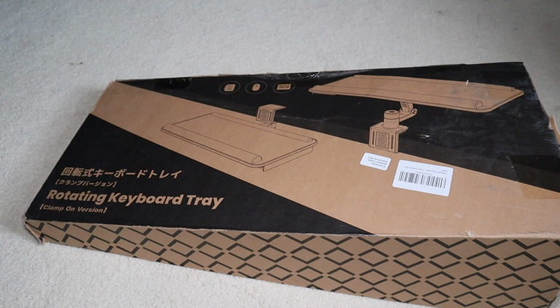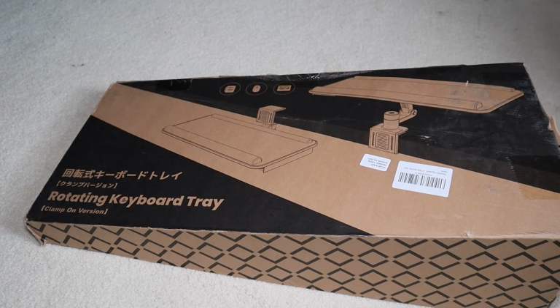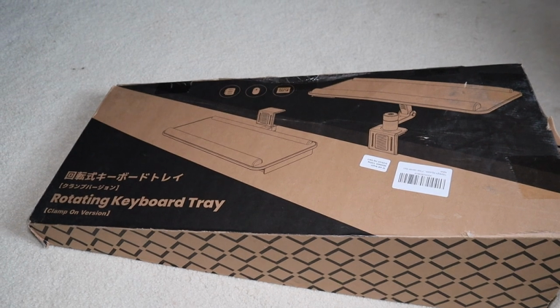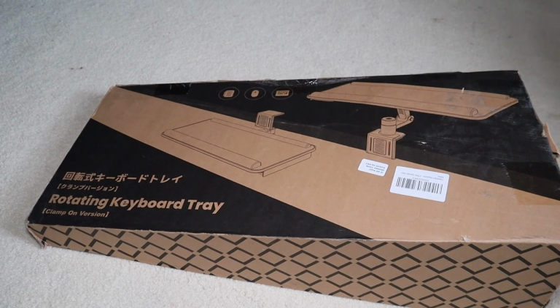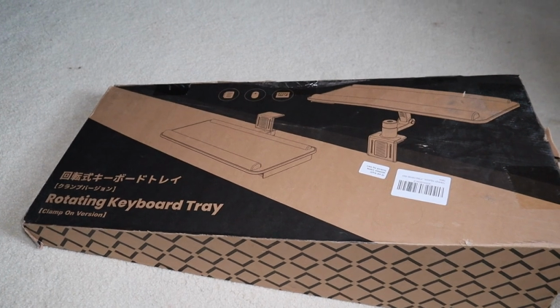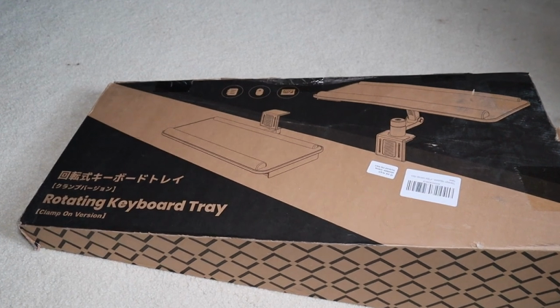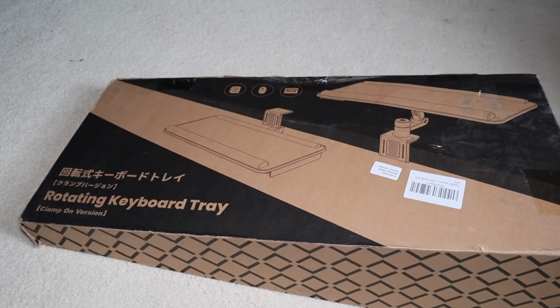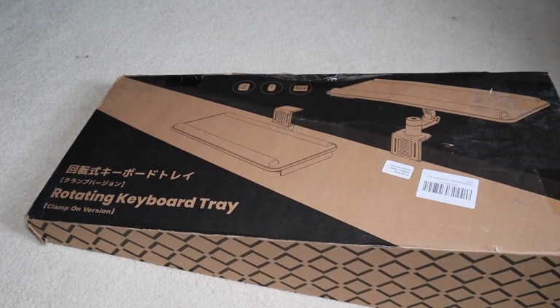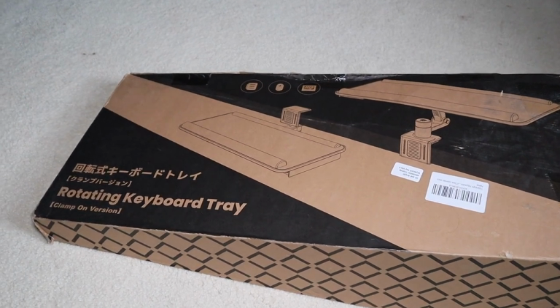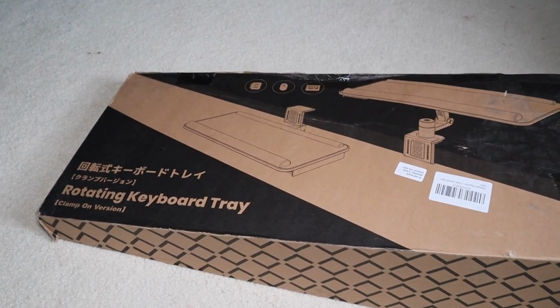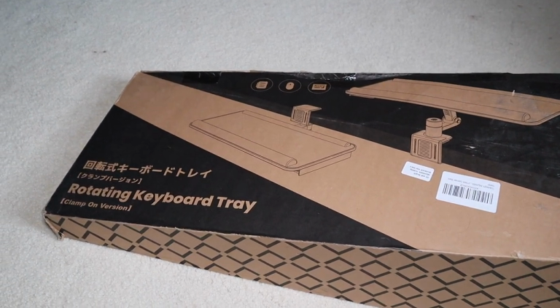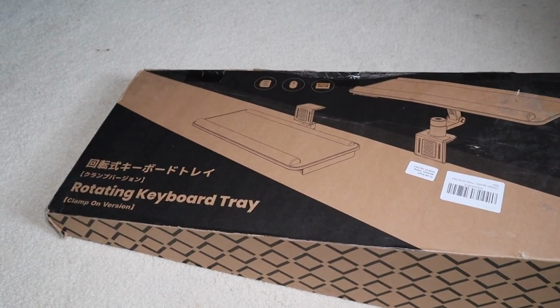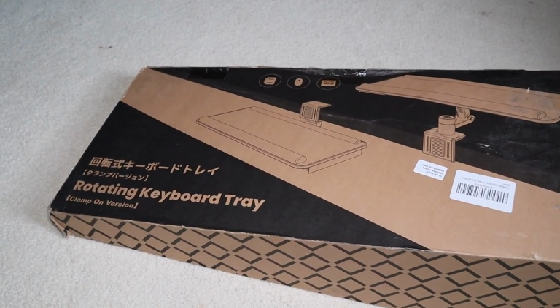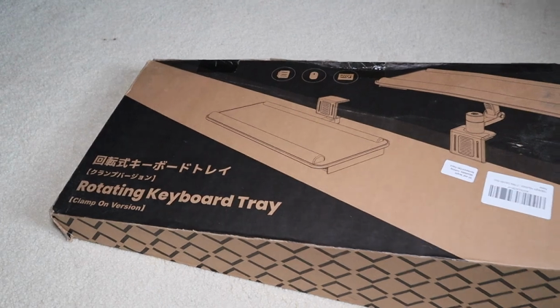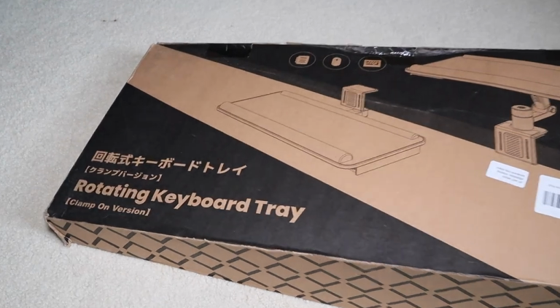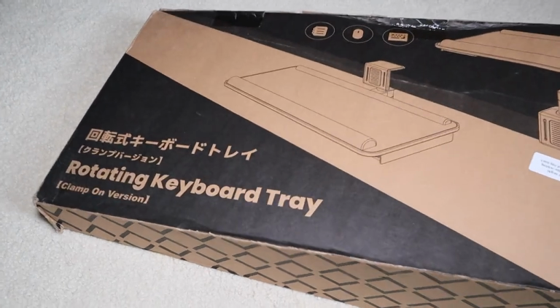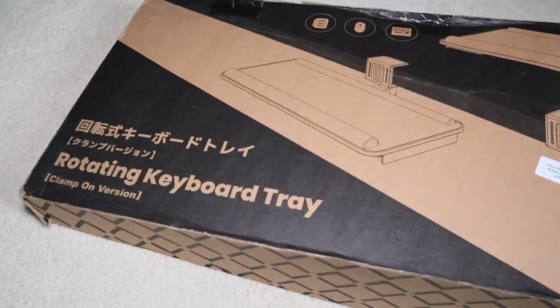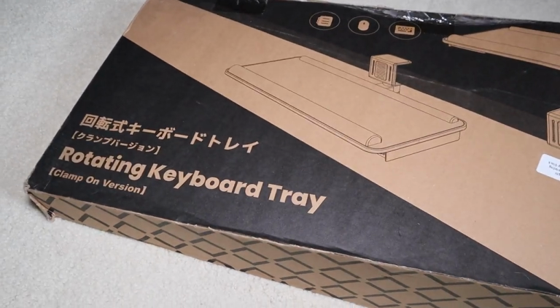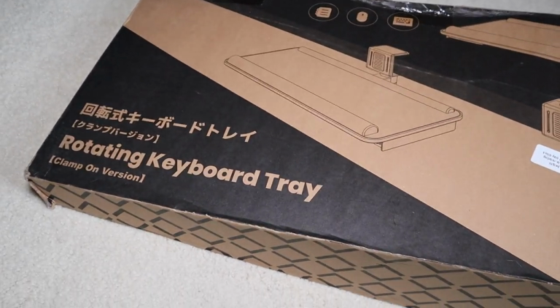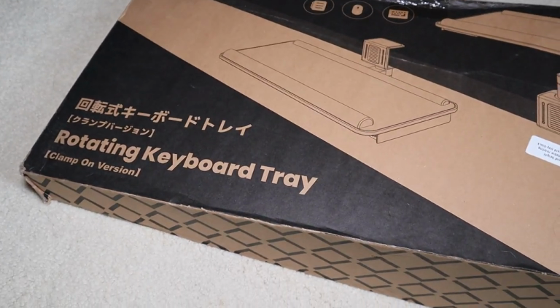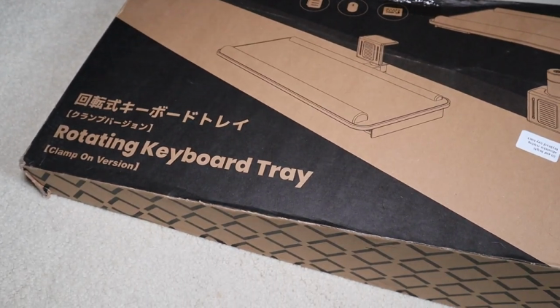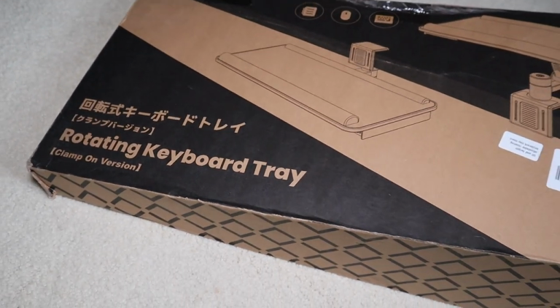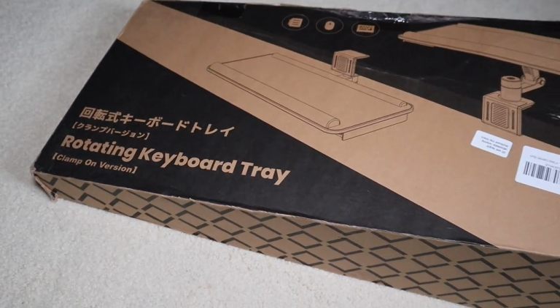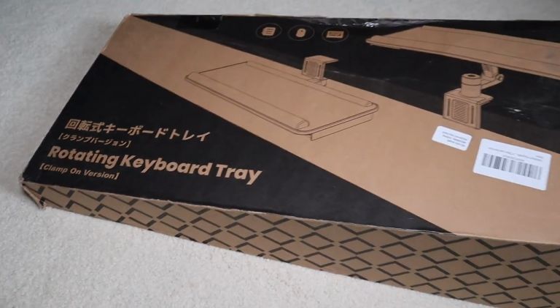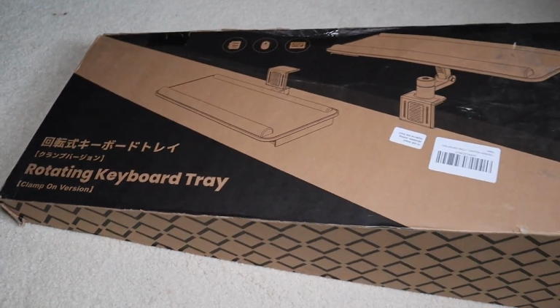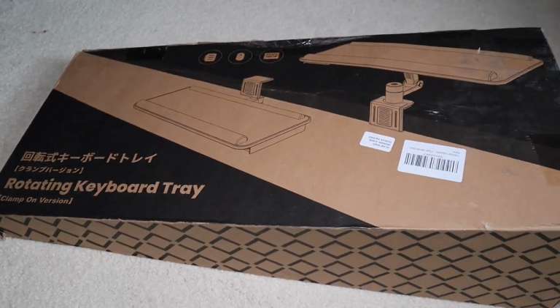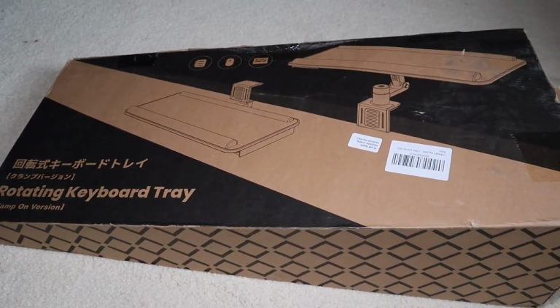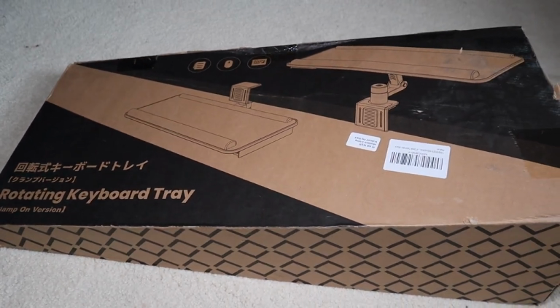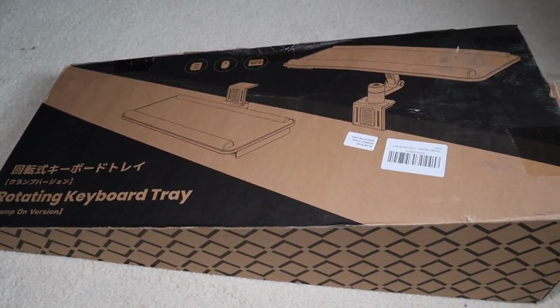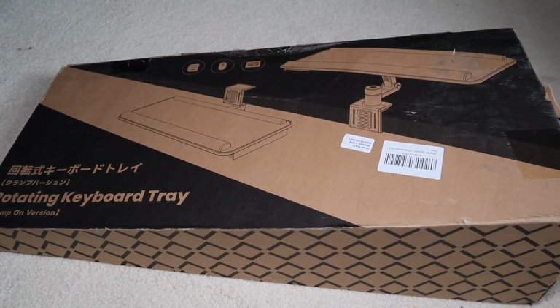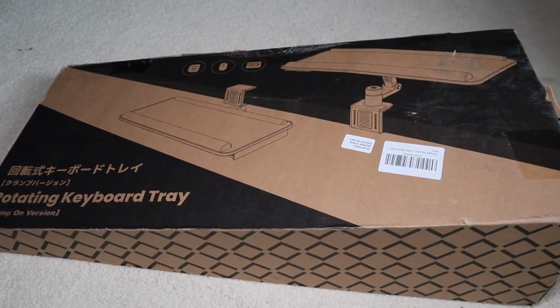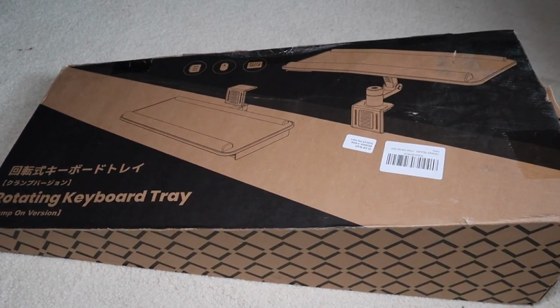Hi guys, it's me Colin here with TechOut and today we're going to be looking at the Clearlook rotating keyboard tray. I'm going to be unboxing and installing this on my desk.